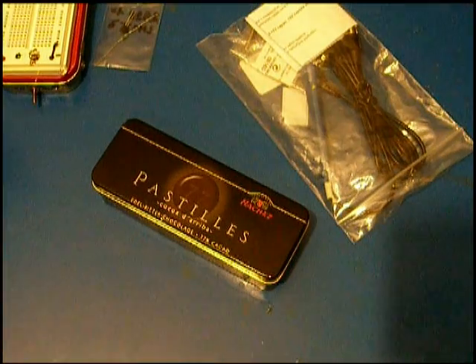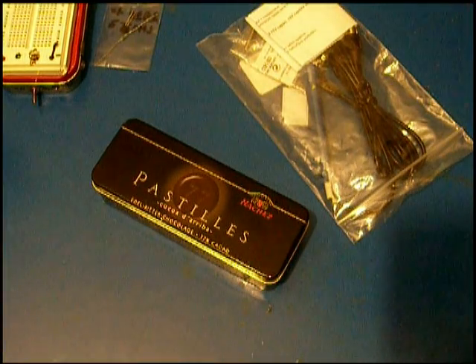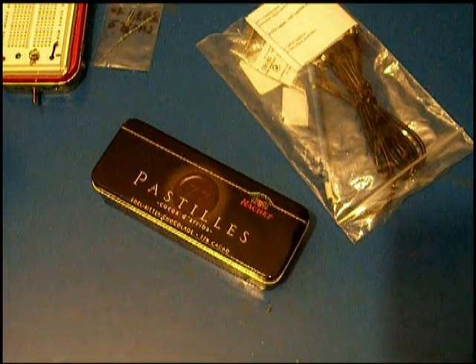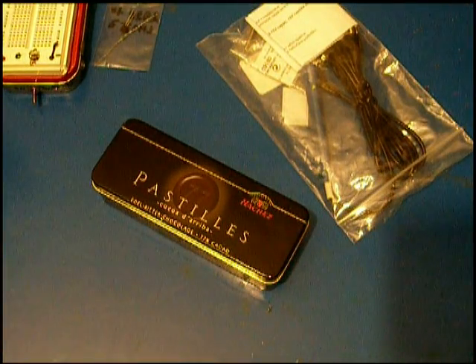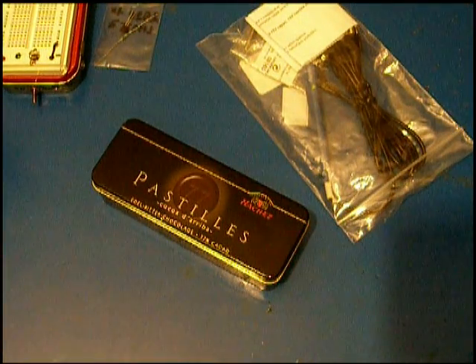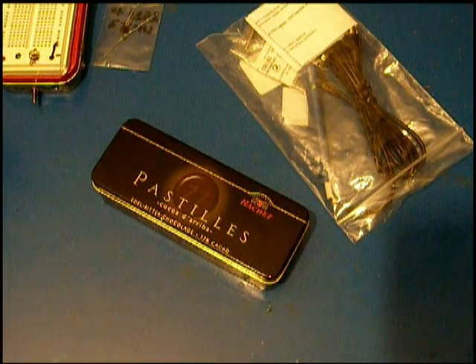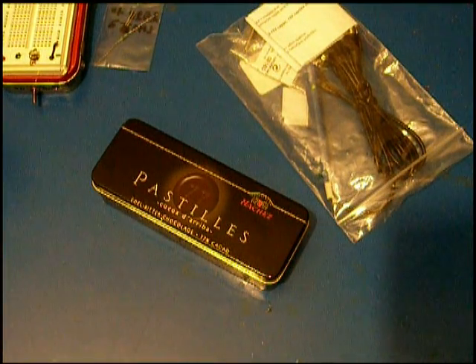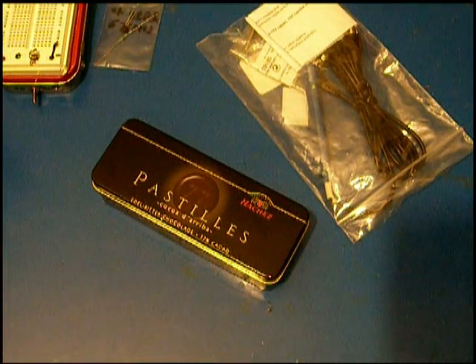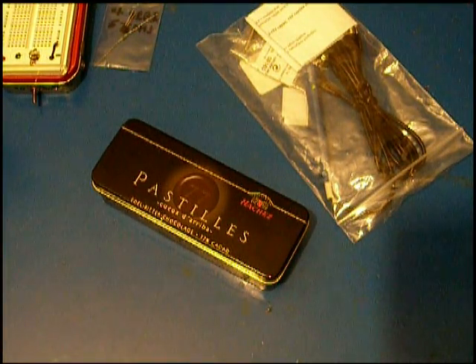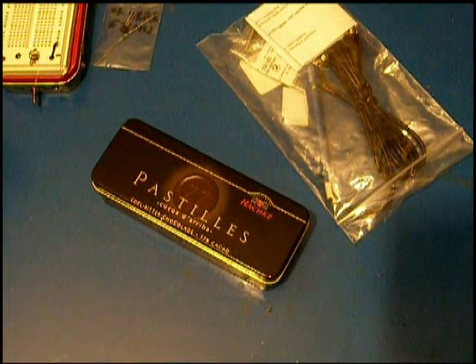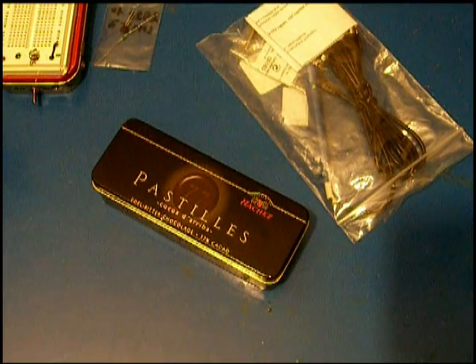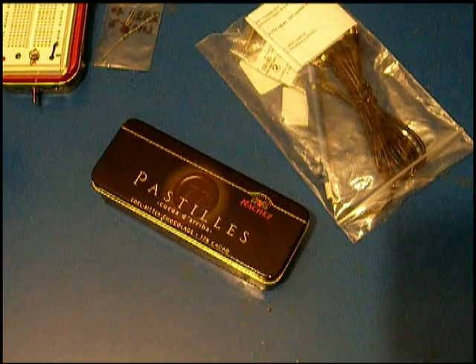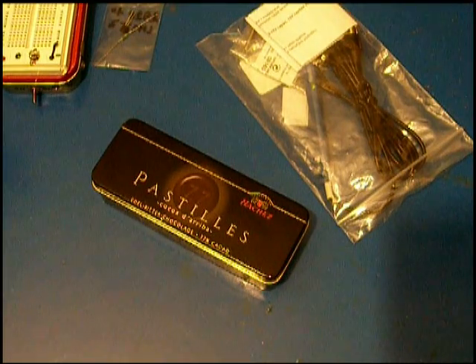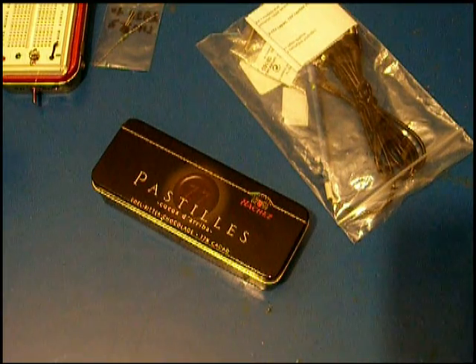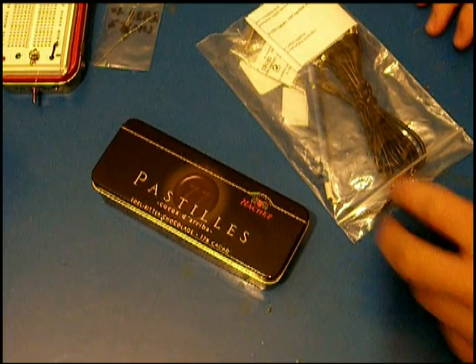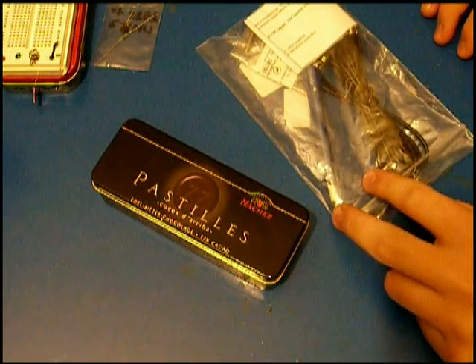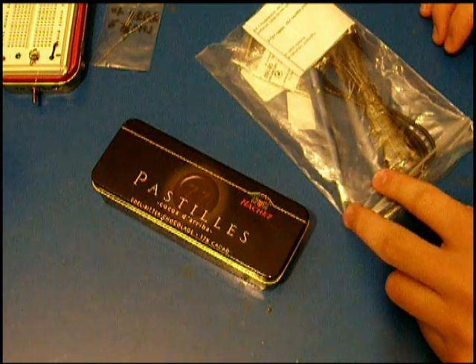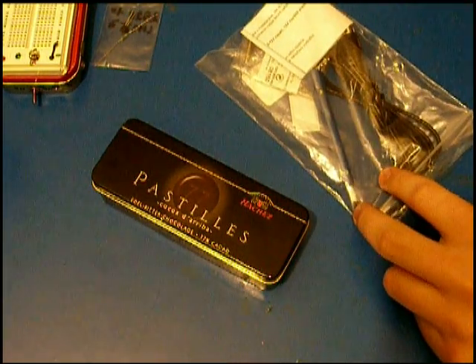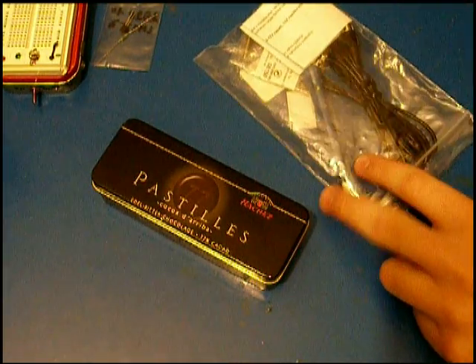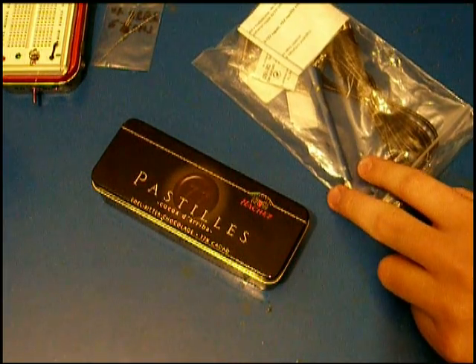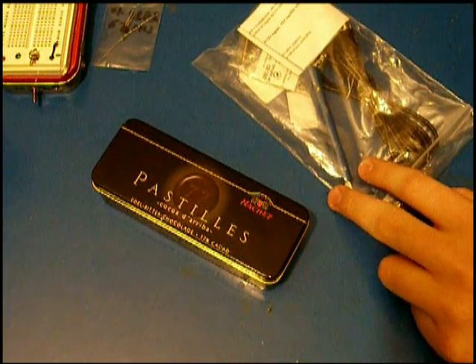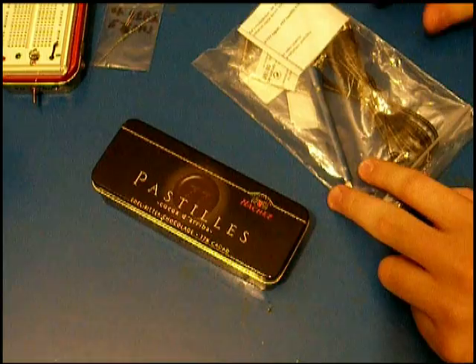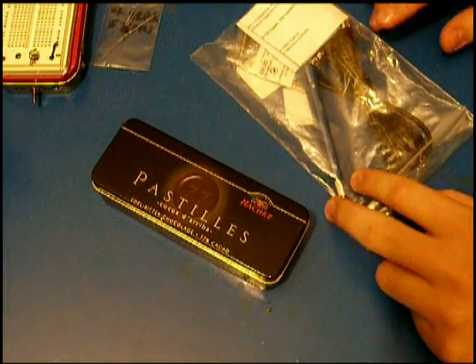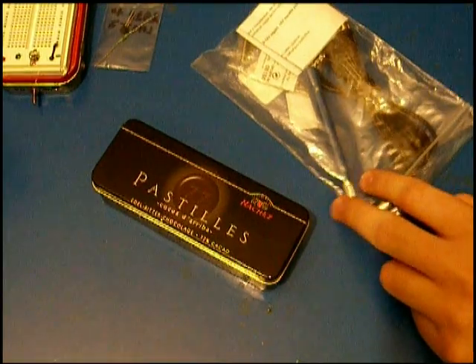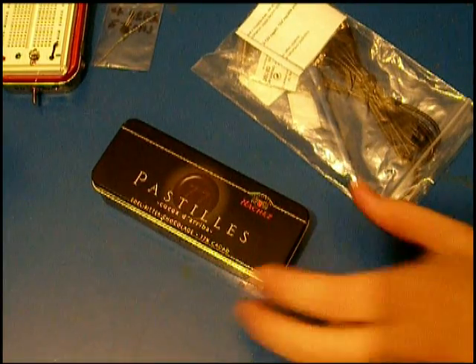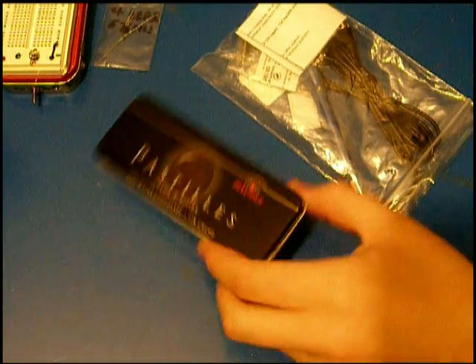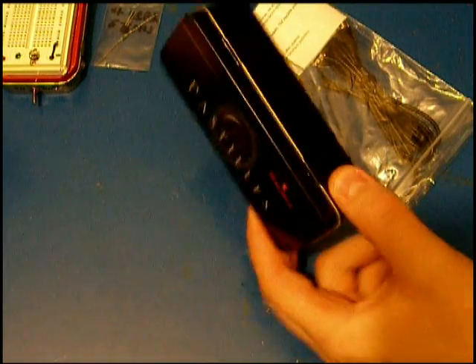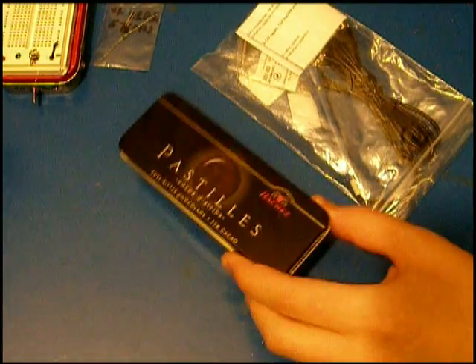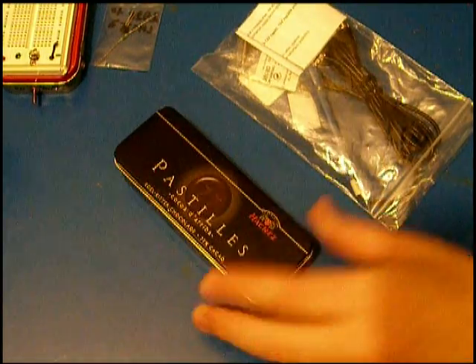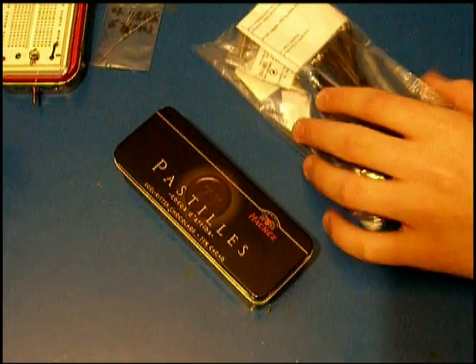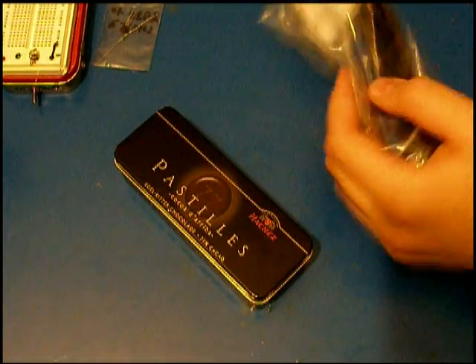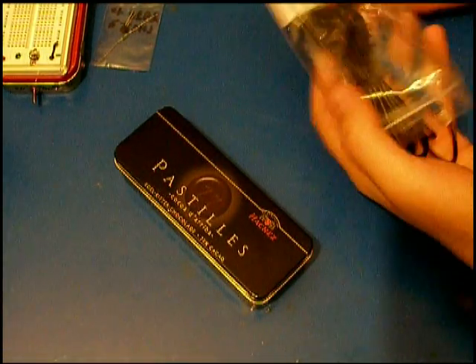Hi there. Today I would like to show you one of our projects. This time I will be creating a portable soldering station.